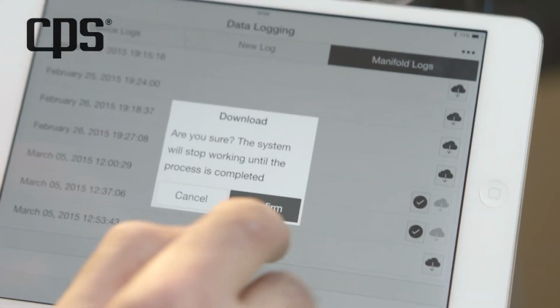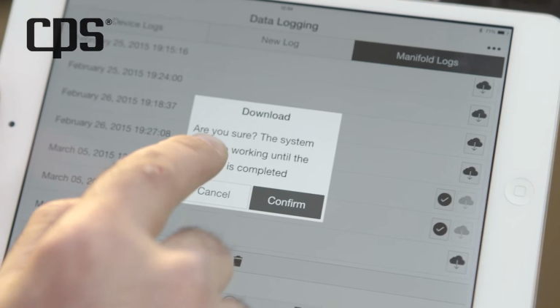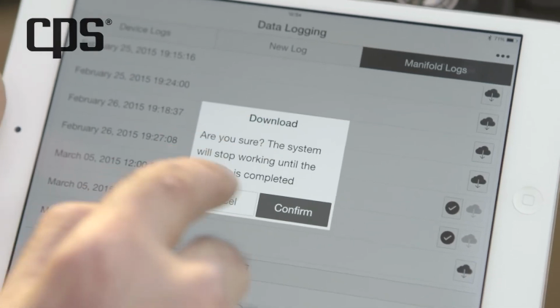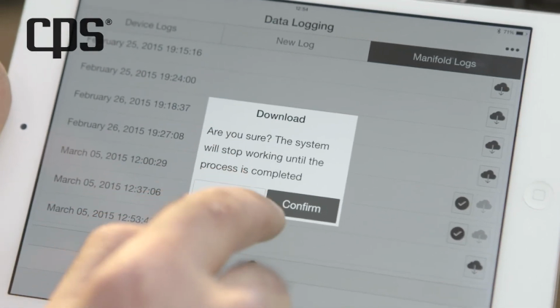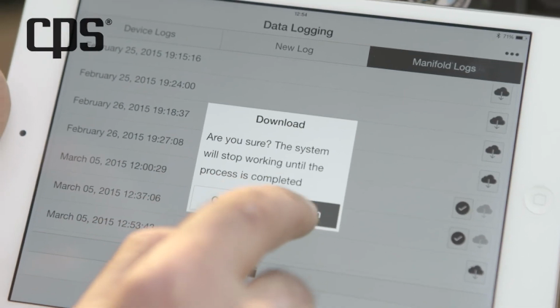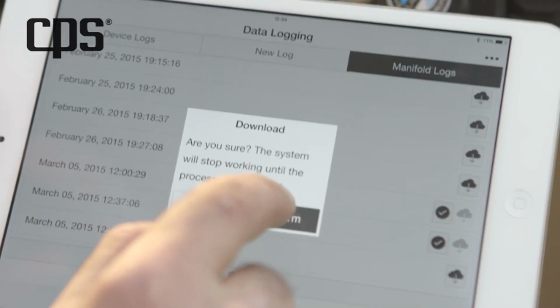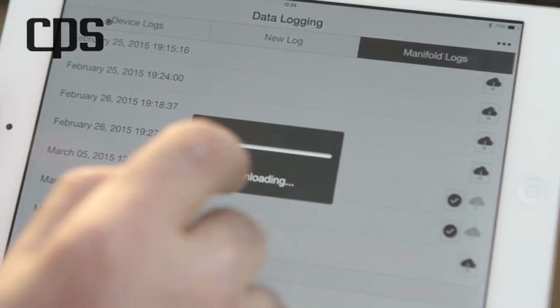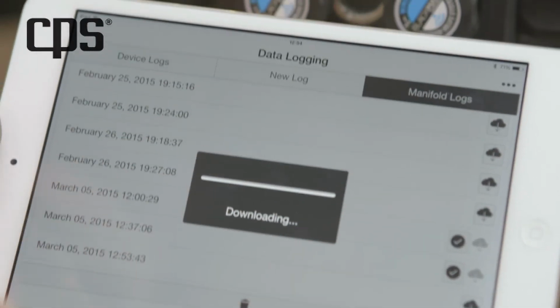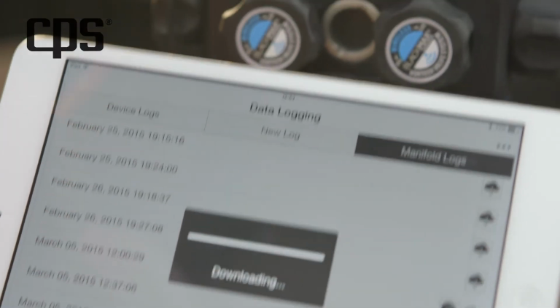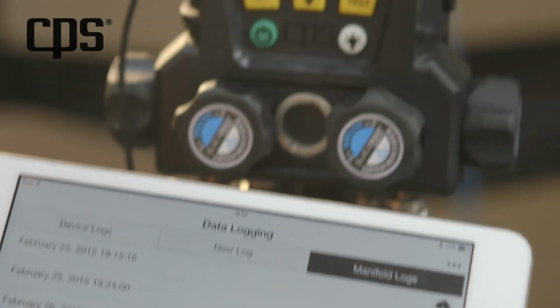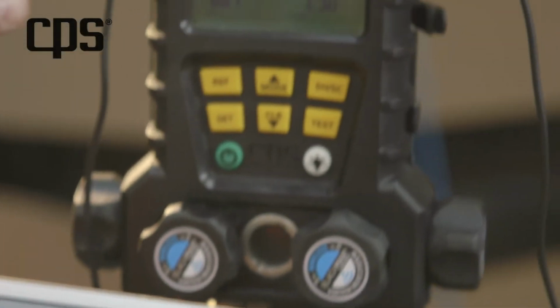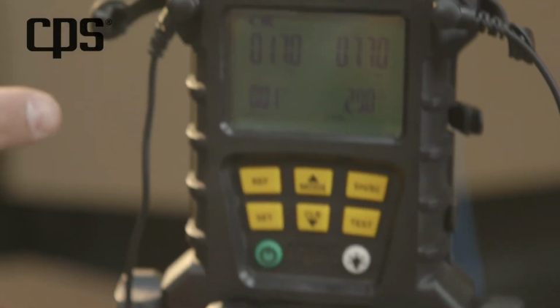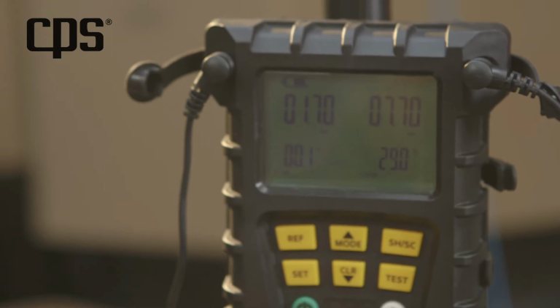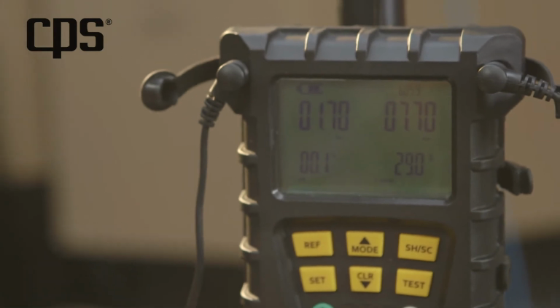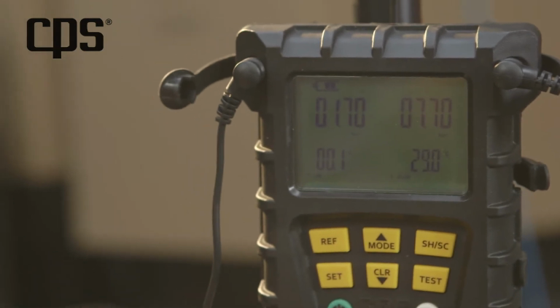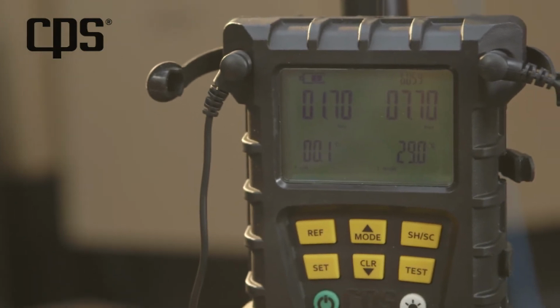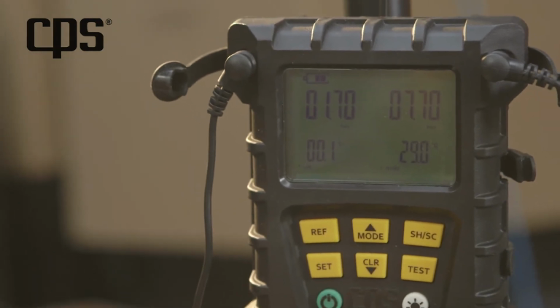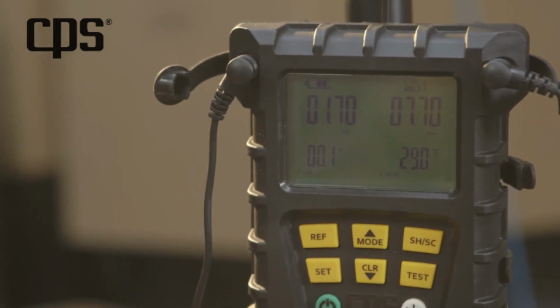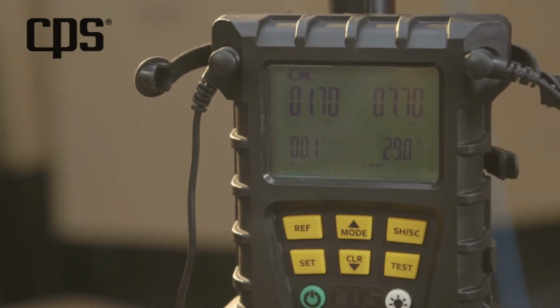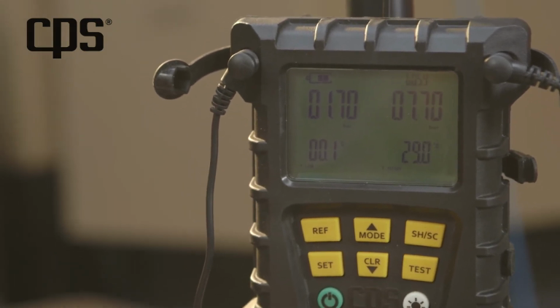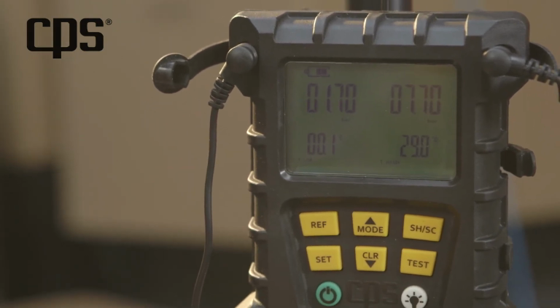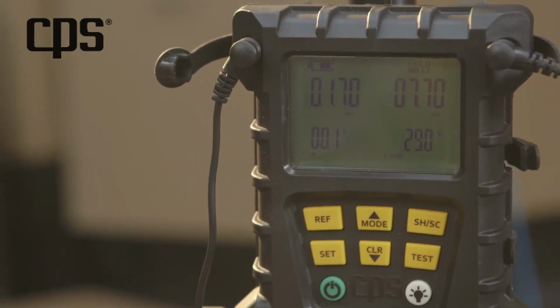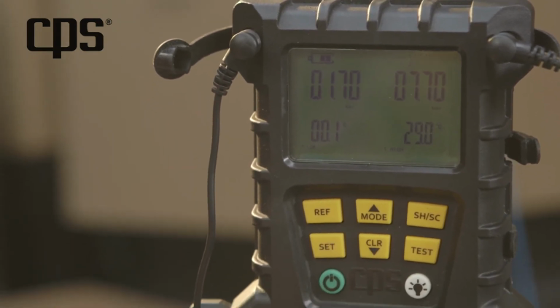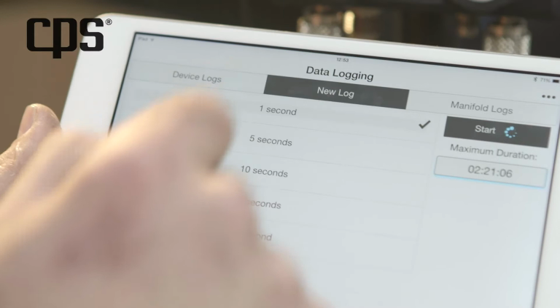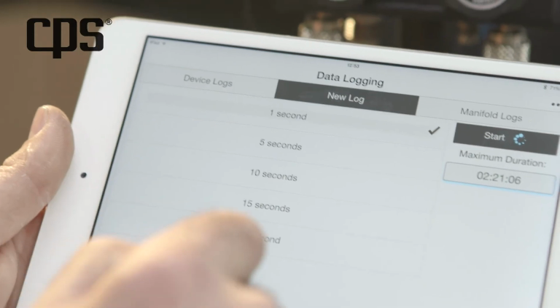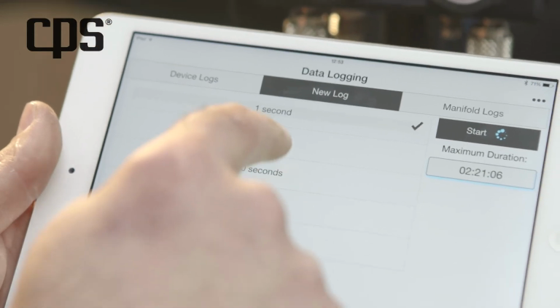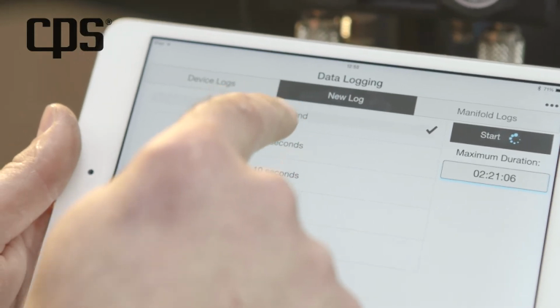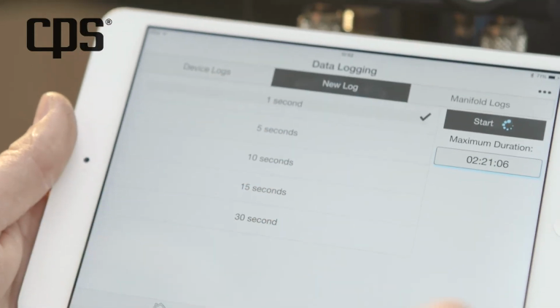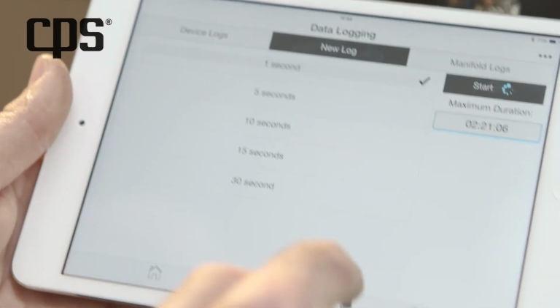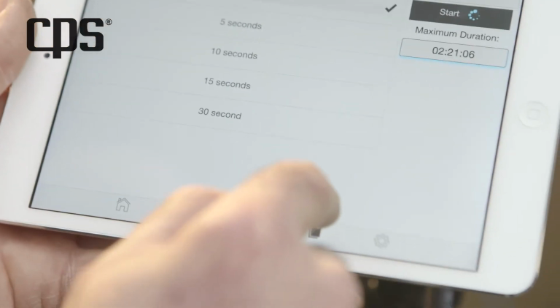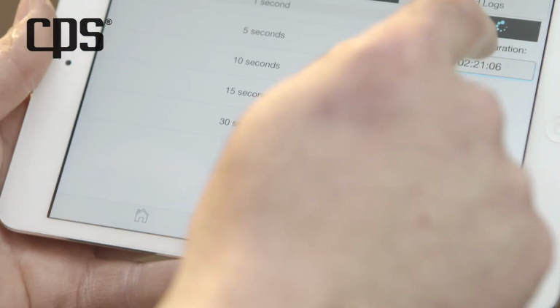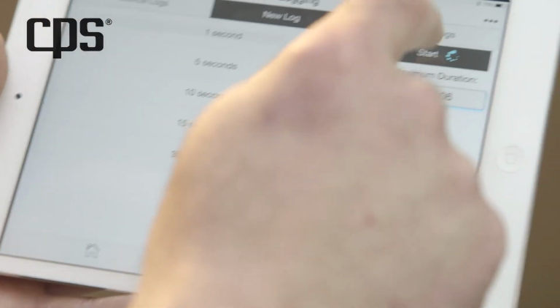You can also download the files from the manifold to the current device. The file will be saved in the local storage. When you start a new log, the manifold alerts you to what is happening.